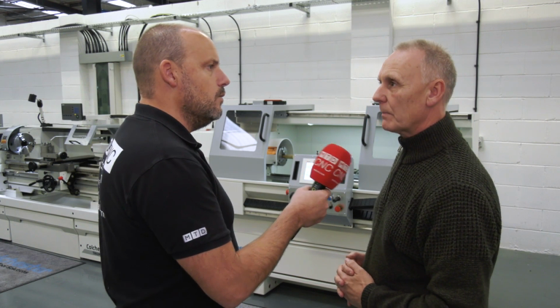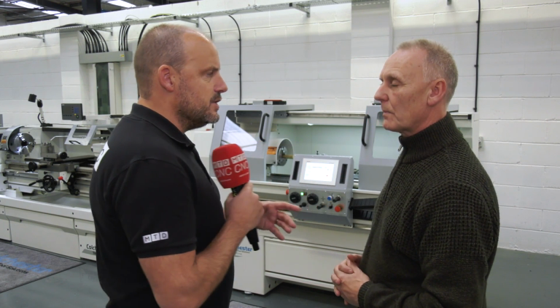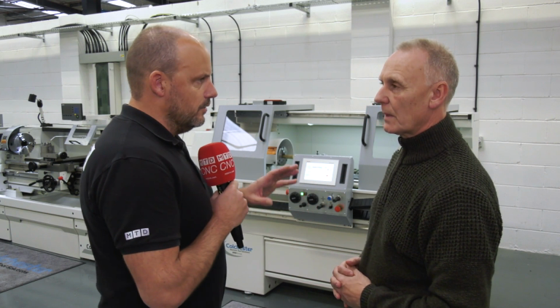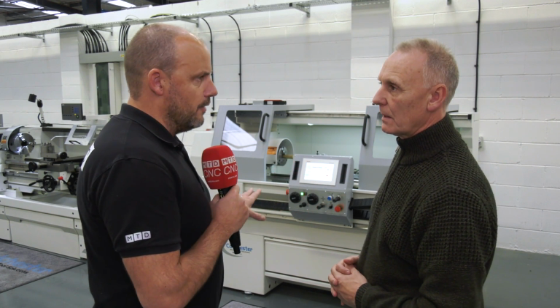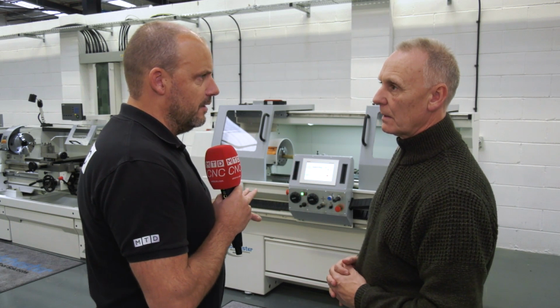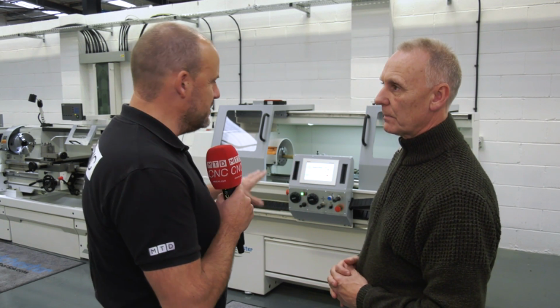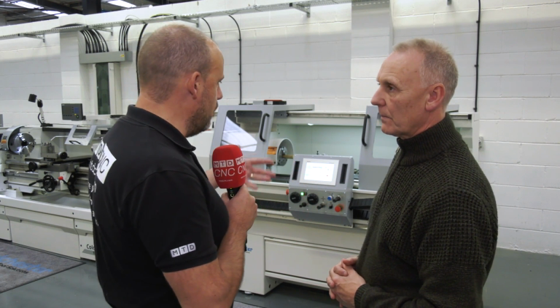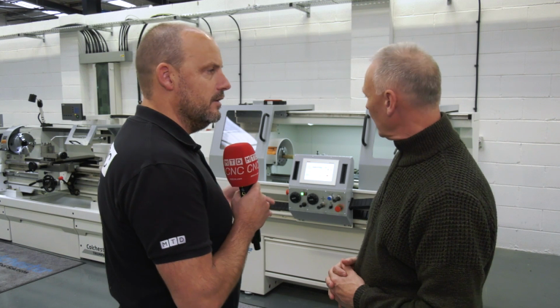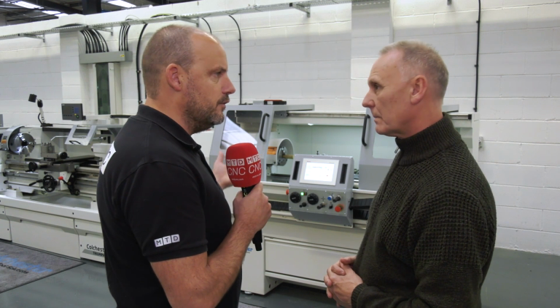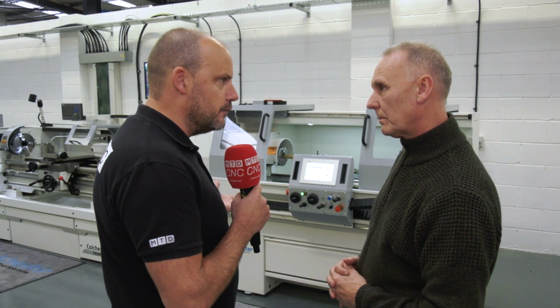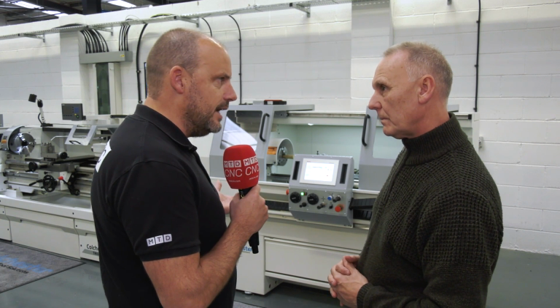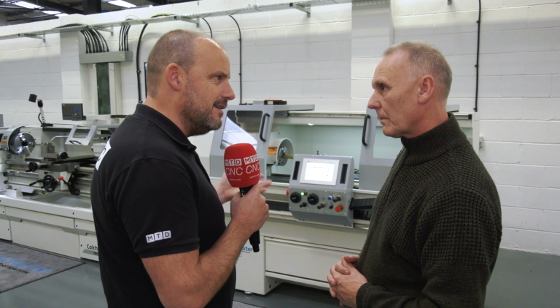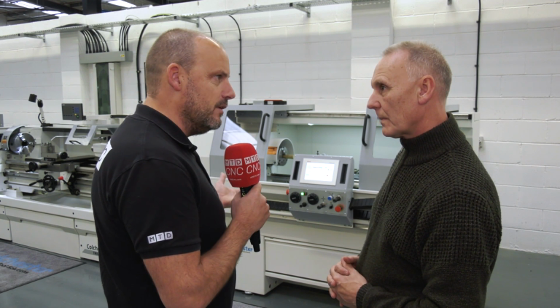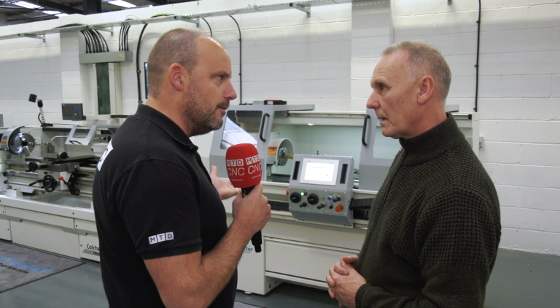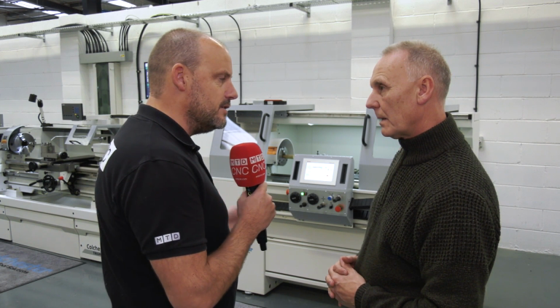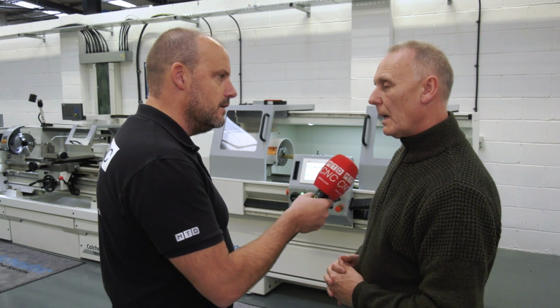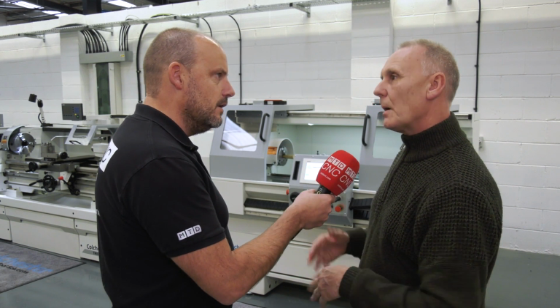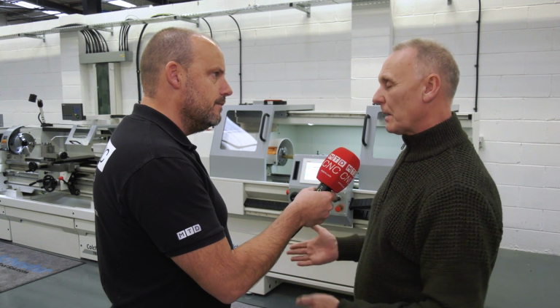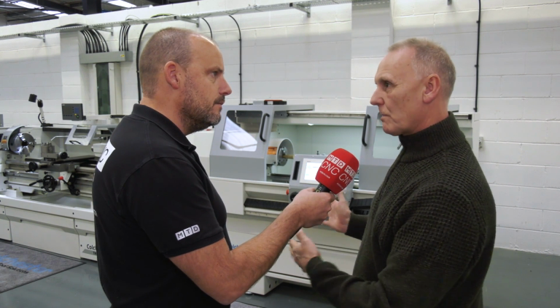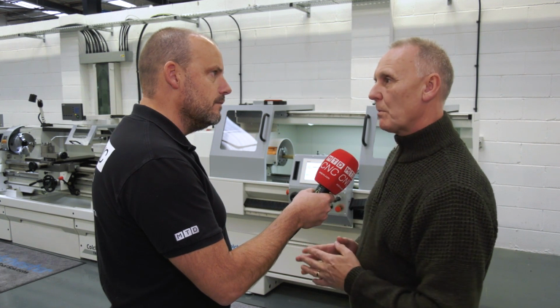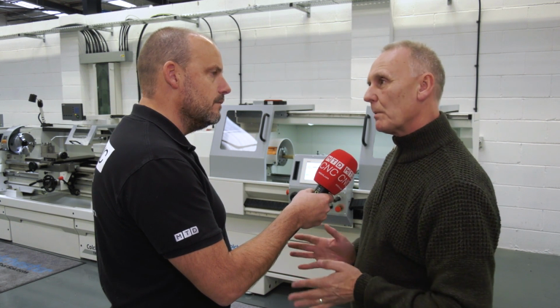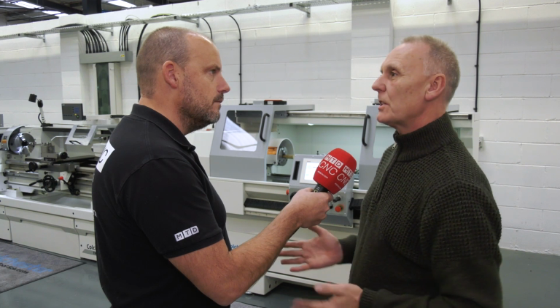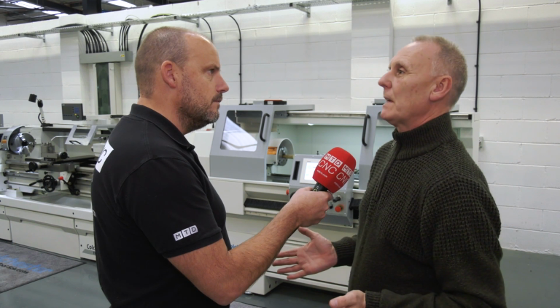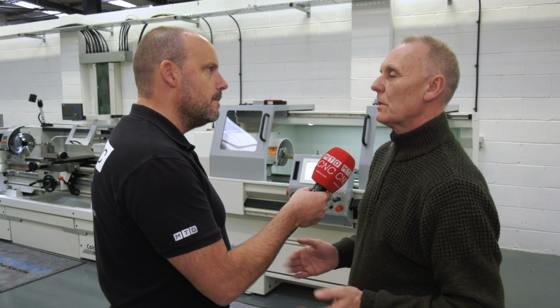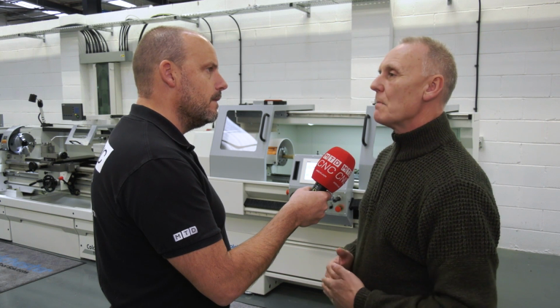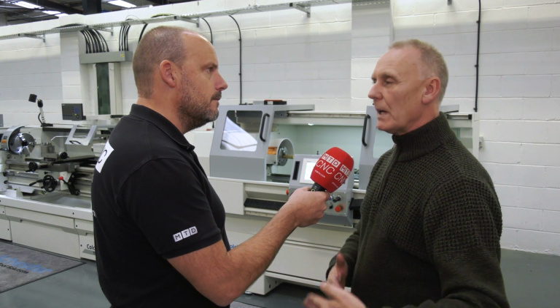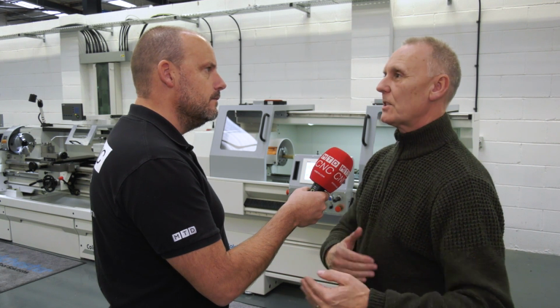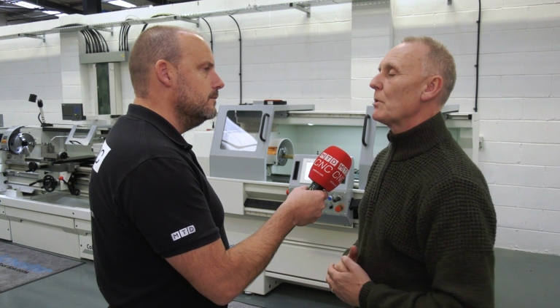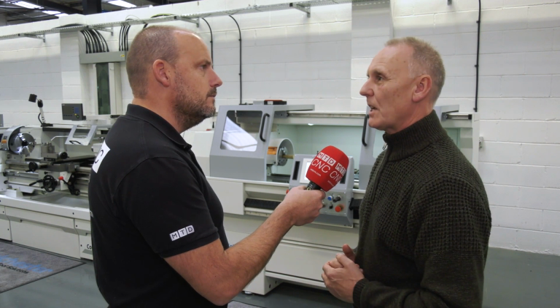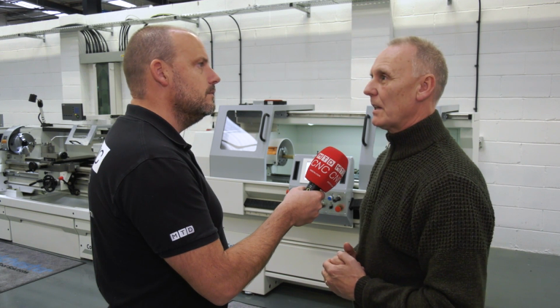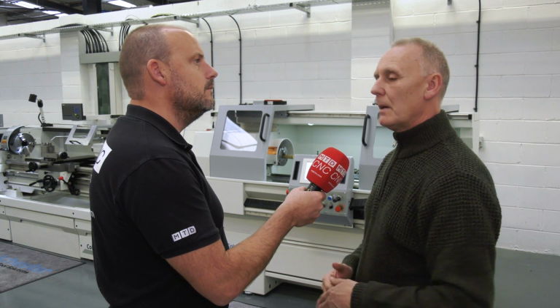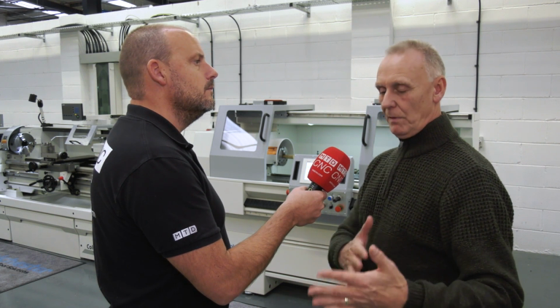We're going to see you program this in a minute, but essentially what have we got here — just a digital readout? Basically, if you look at the screen, it is a digital readout, but it has simple machining cycles in there — roughing cycles, roughing finish cycles, and threading cycles.